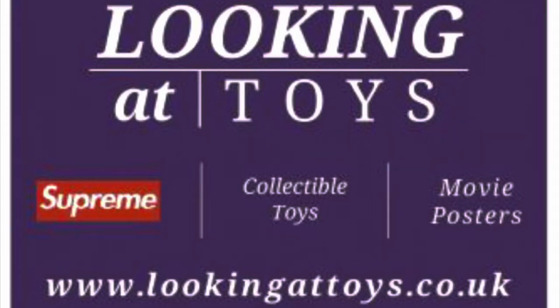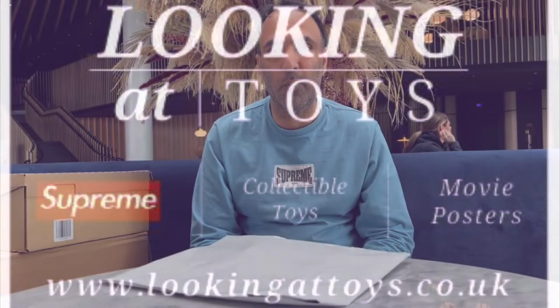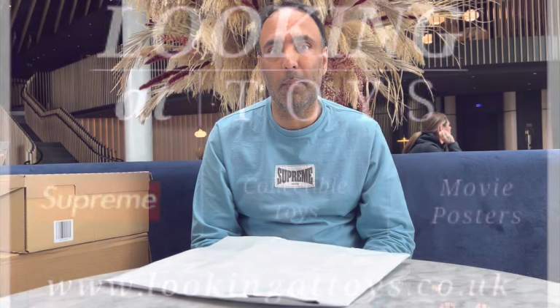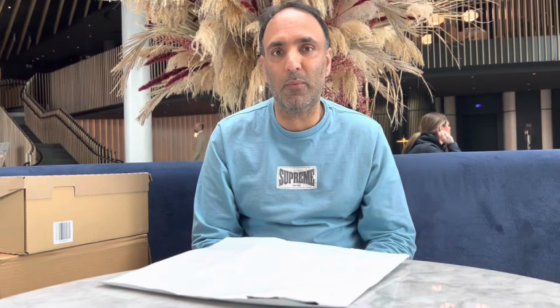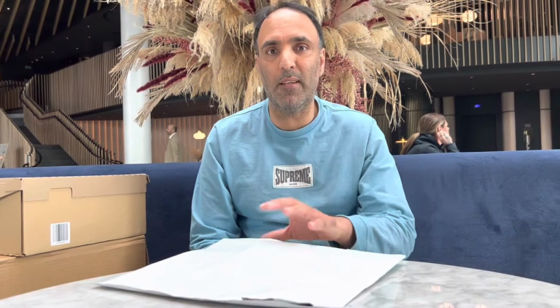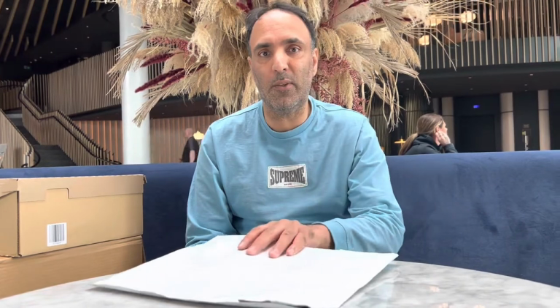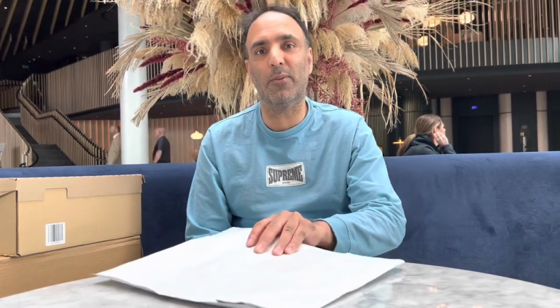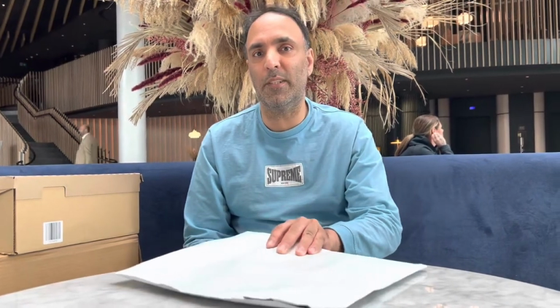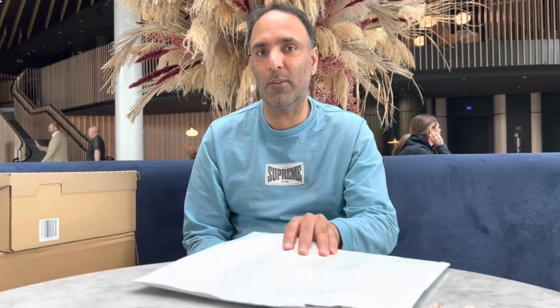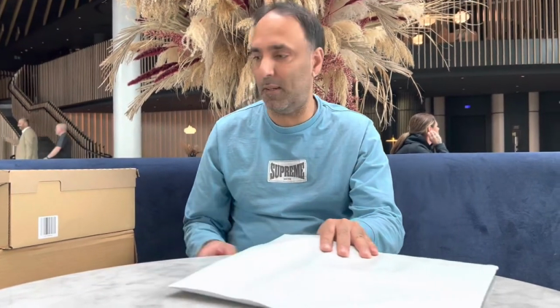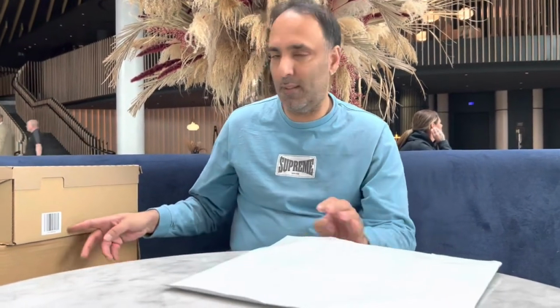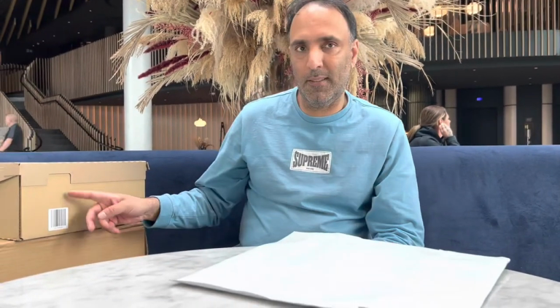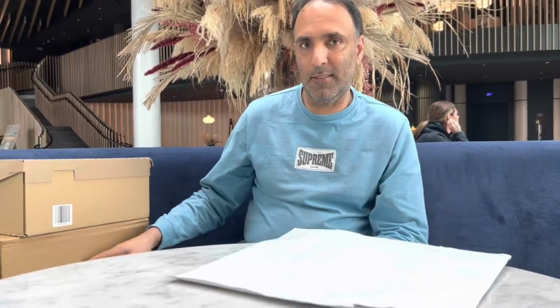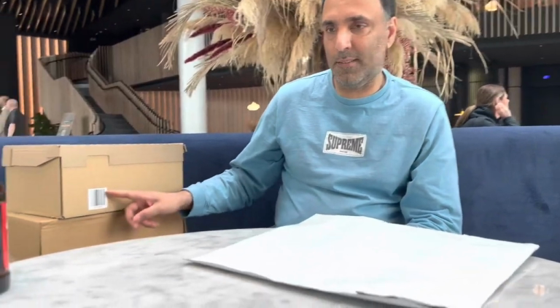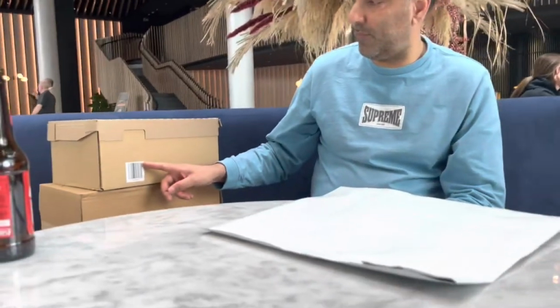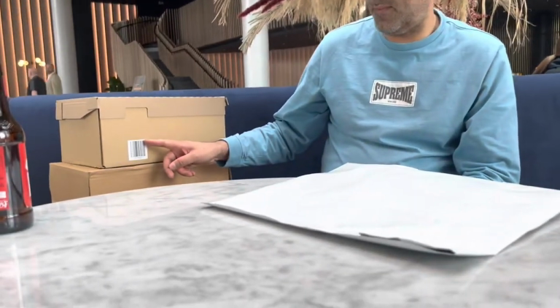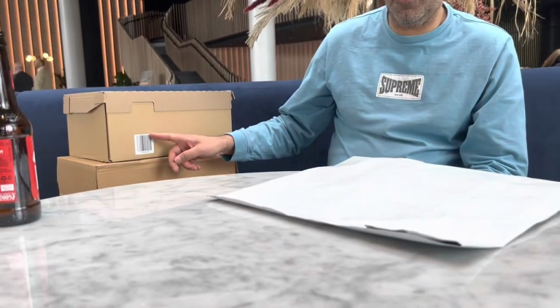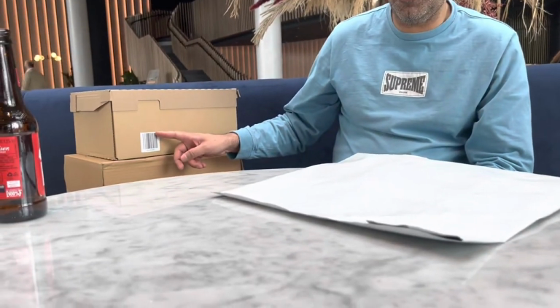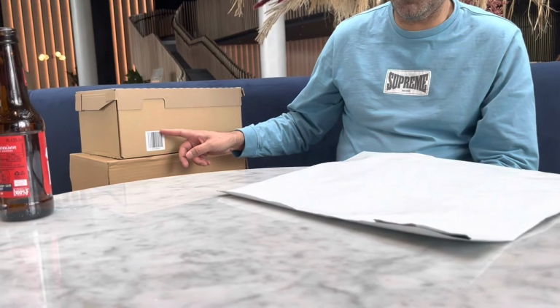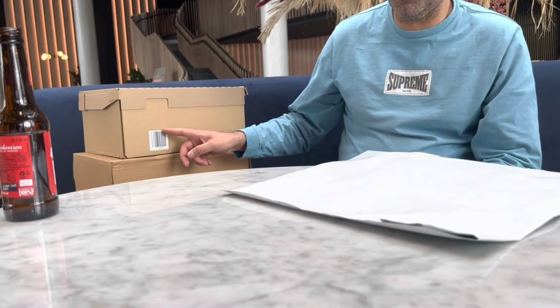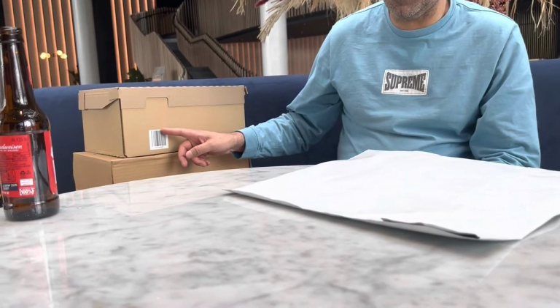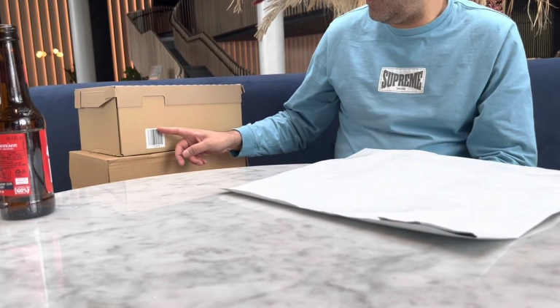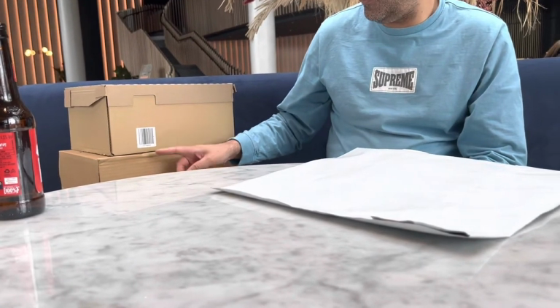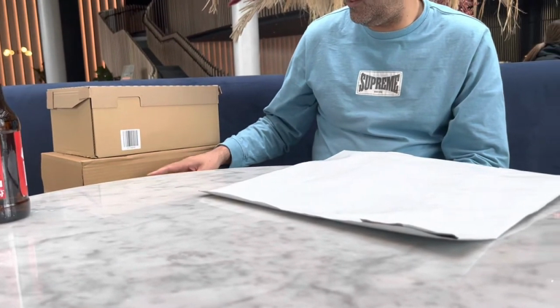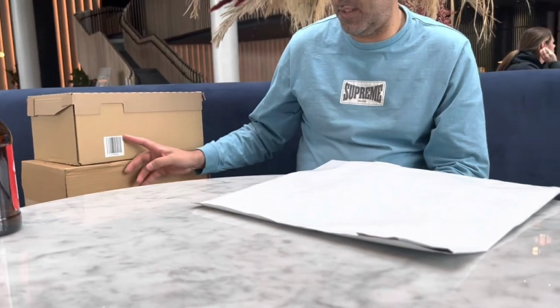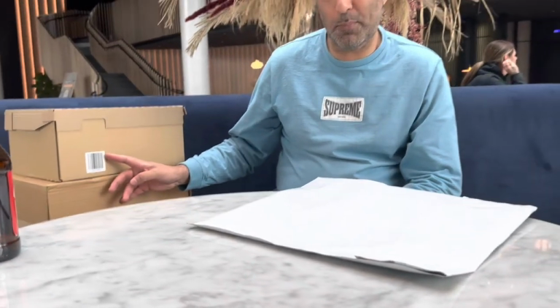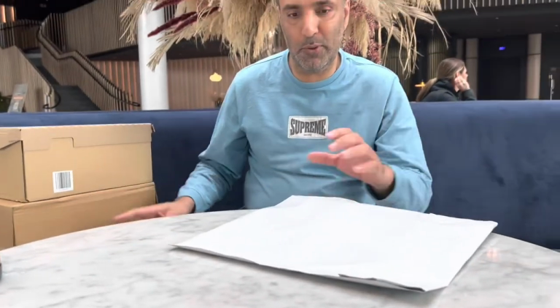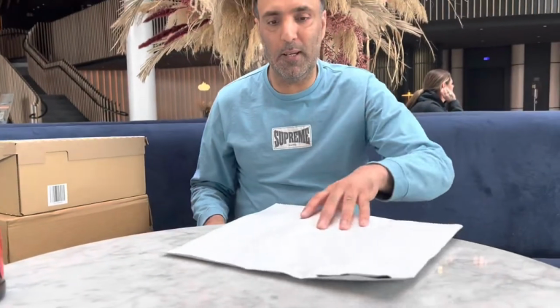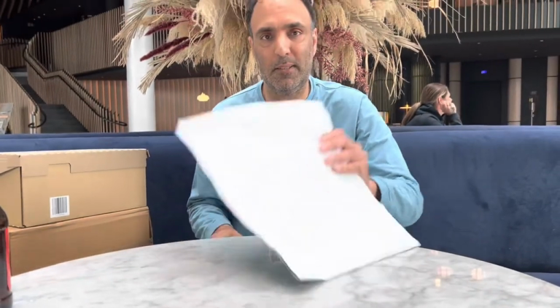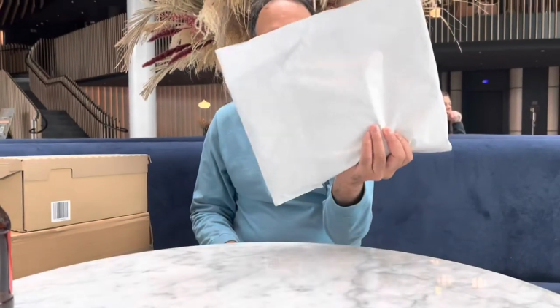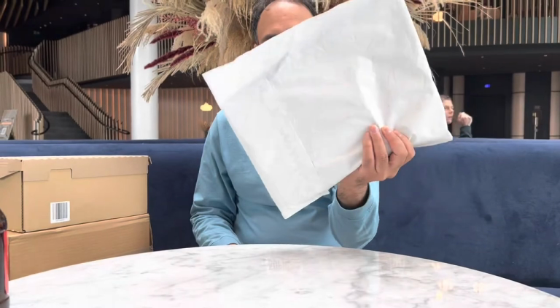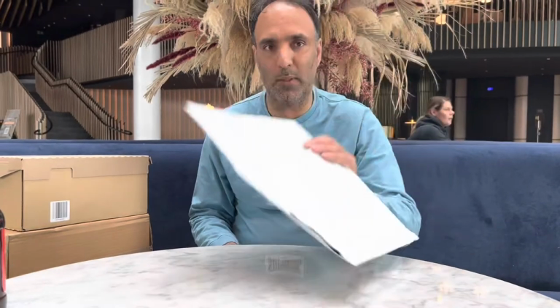Hey everybody, we are back again with another looking at toys video. We are going to be doing a couple of videos today, and these are both shoes. But let's start off with this one here.